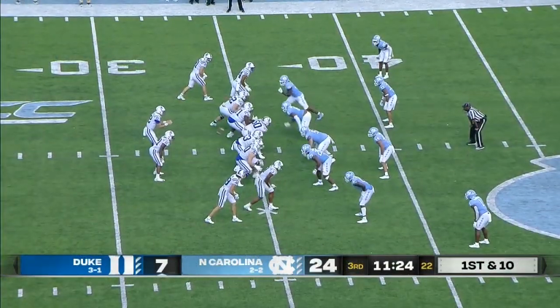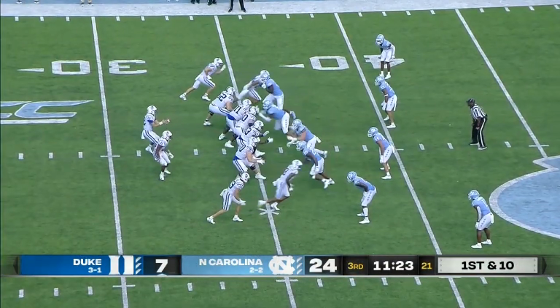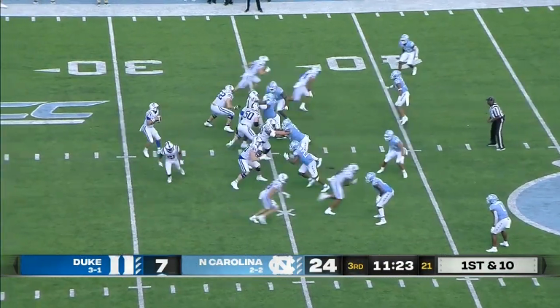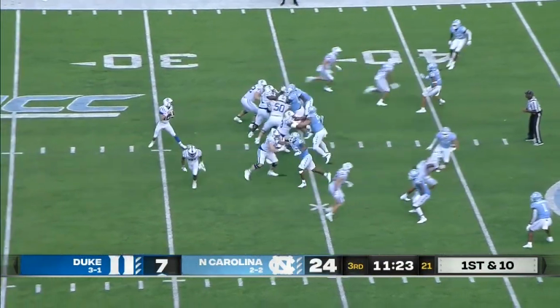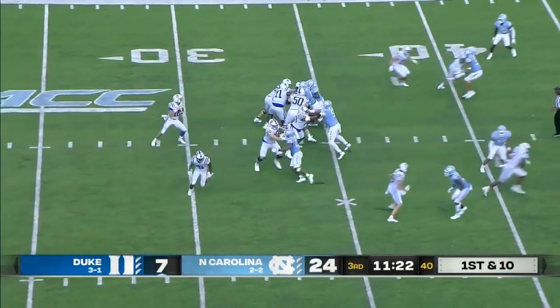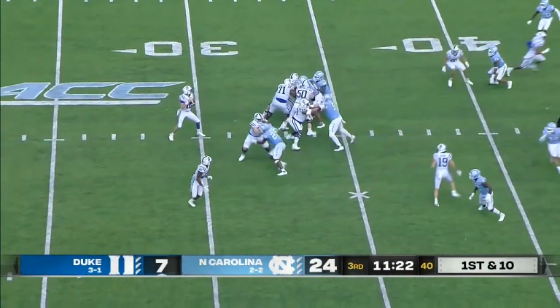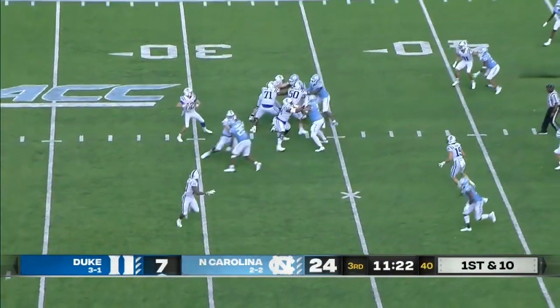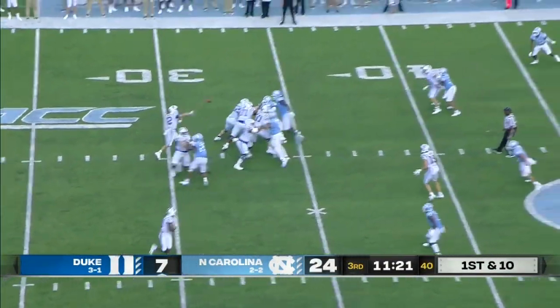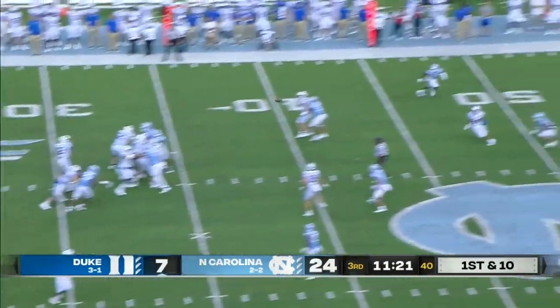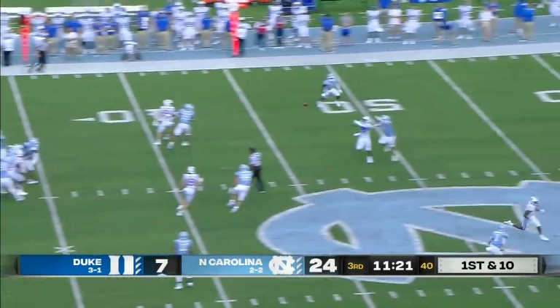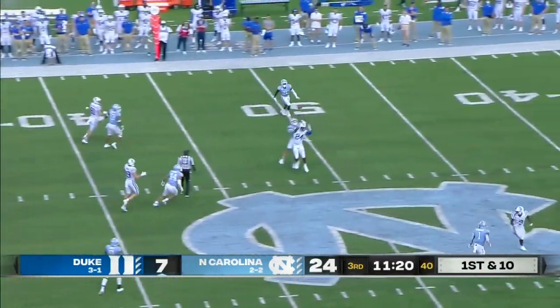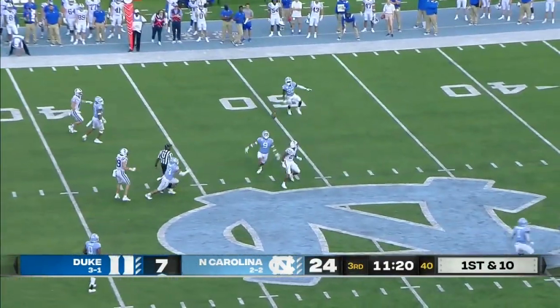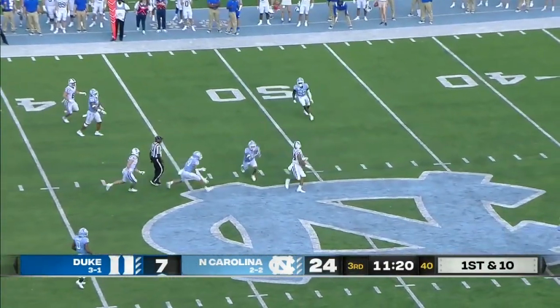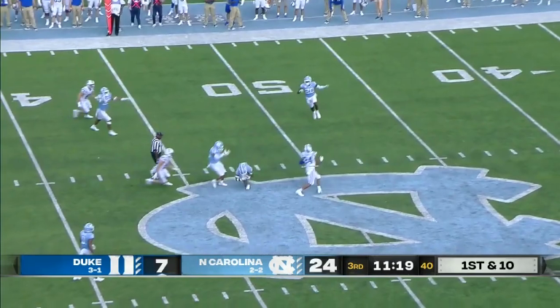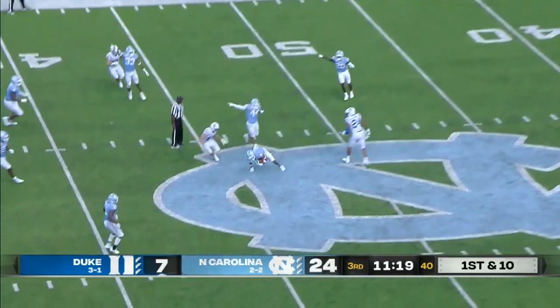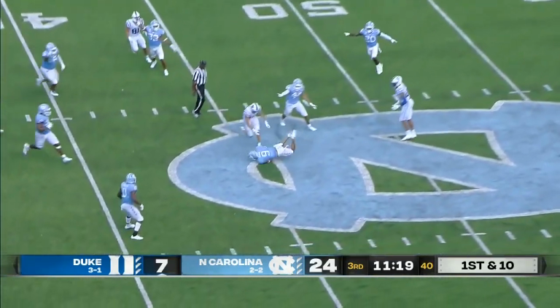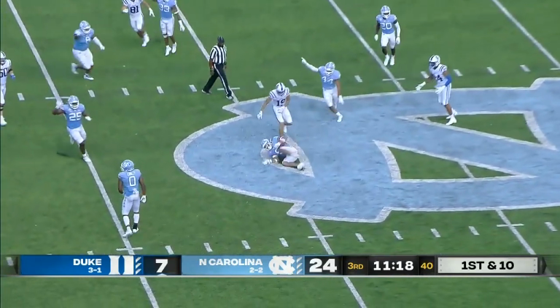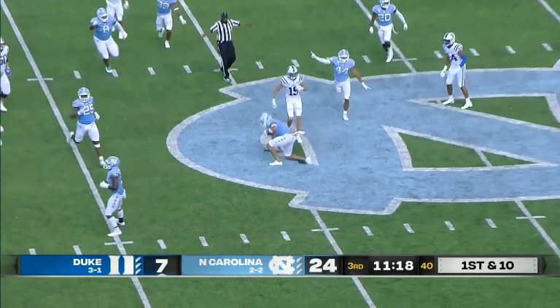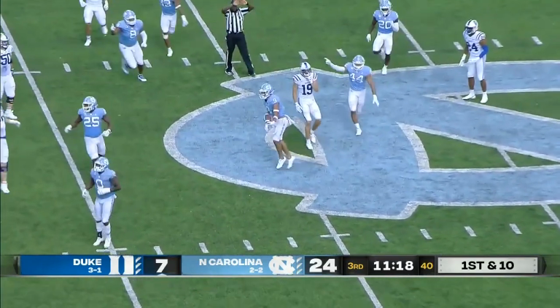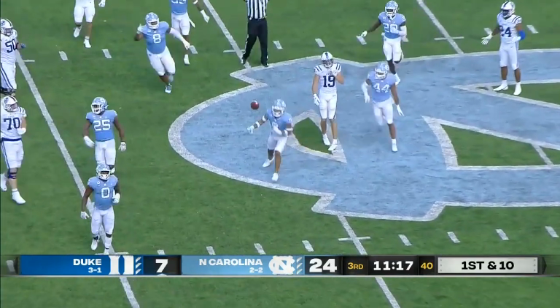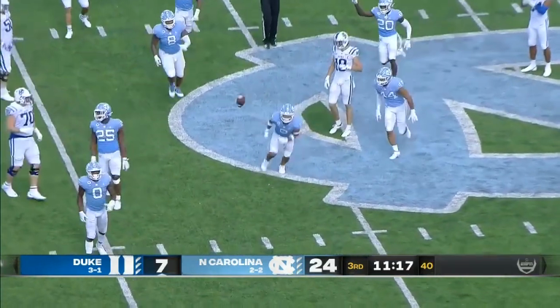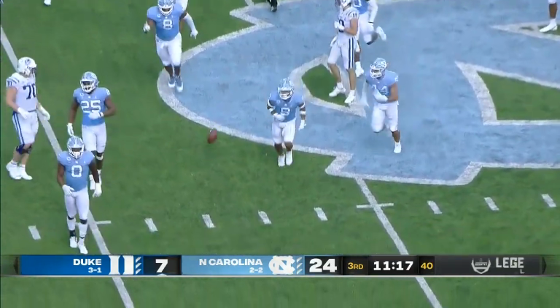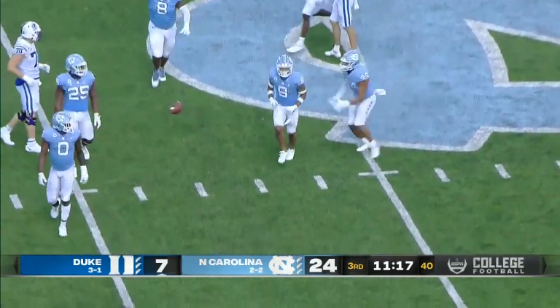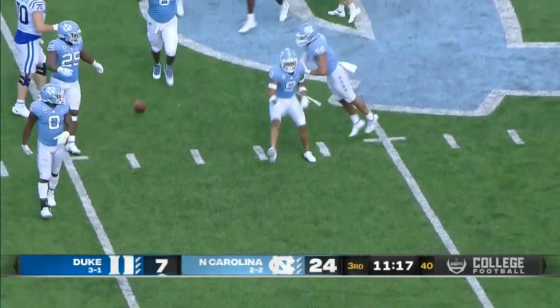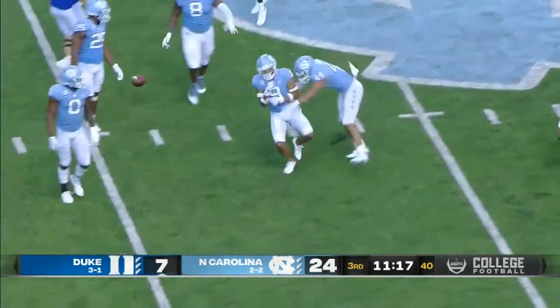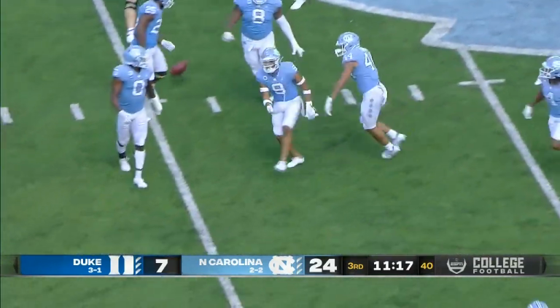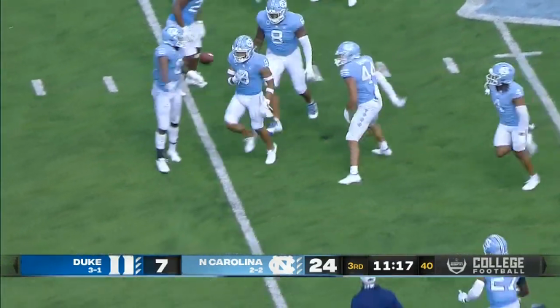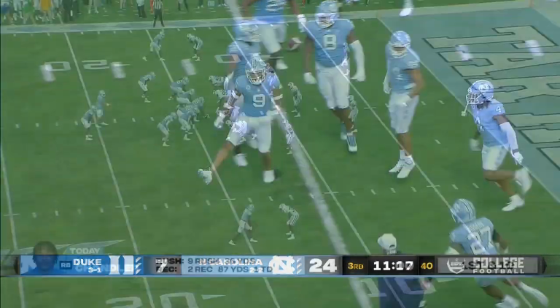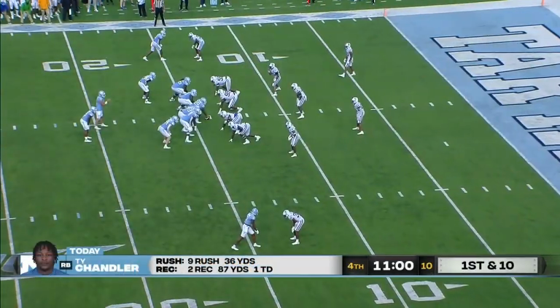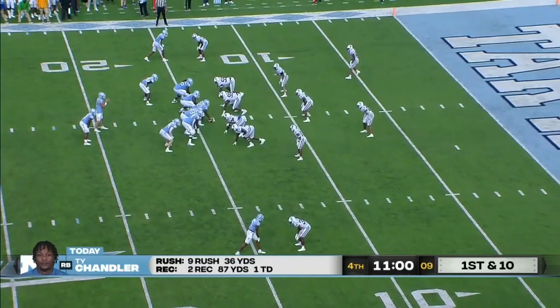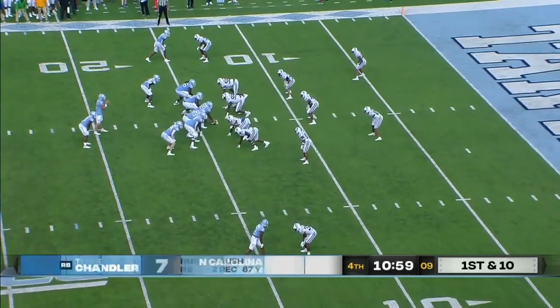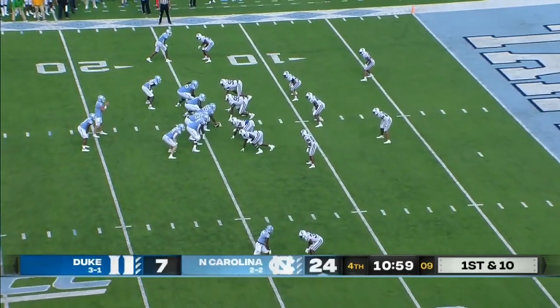Duke has come out and played very well offensively here in half number two, as the throw is tipped and intercepted. Cameron Kelly with the pick.